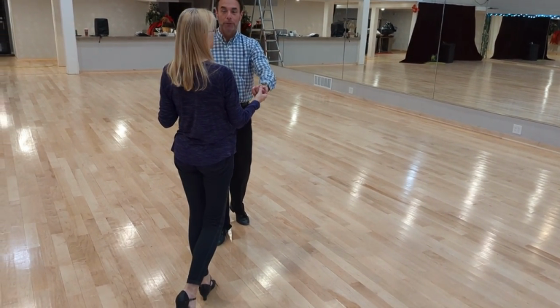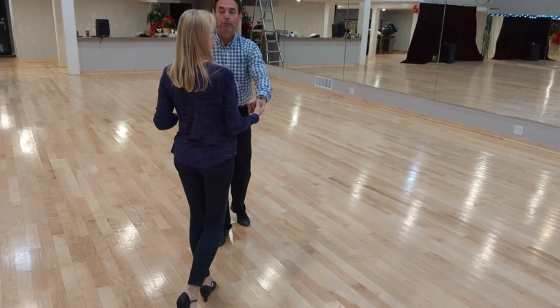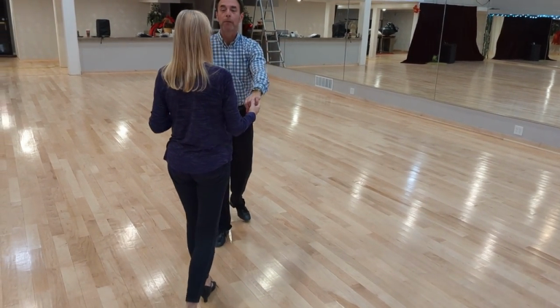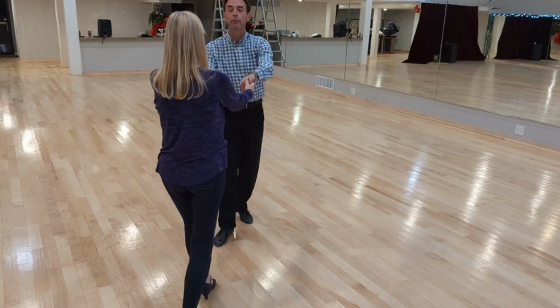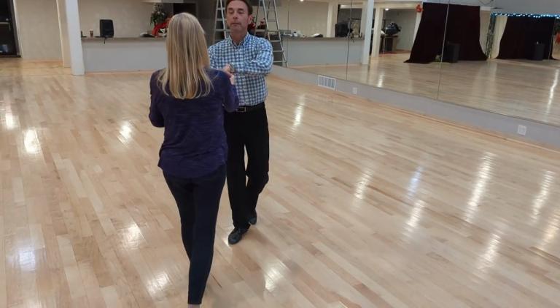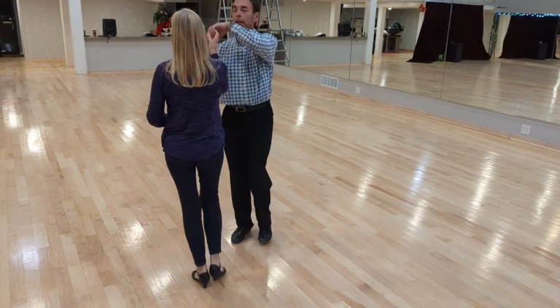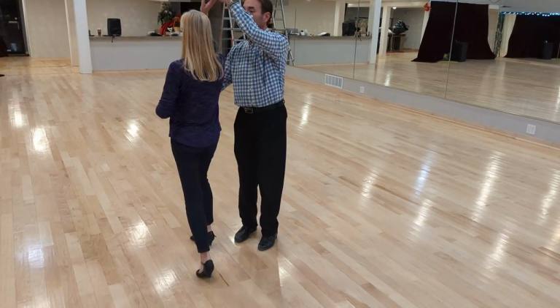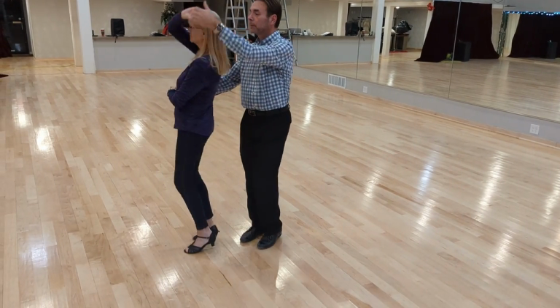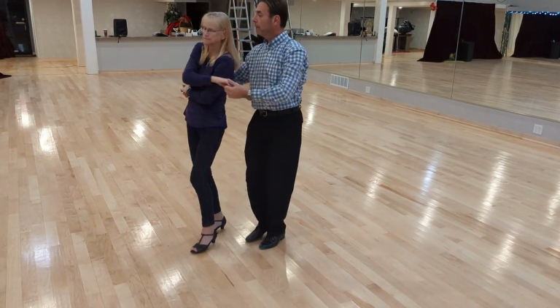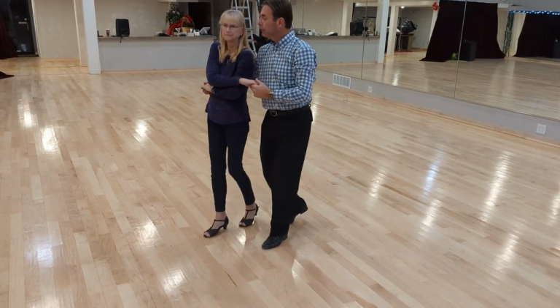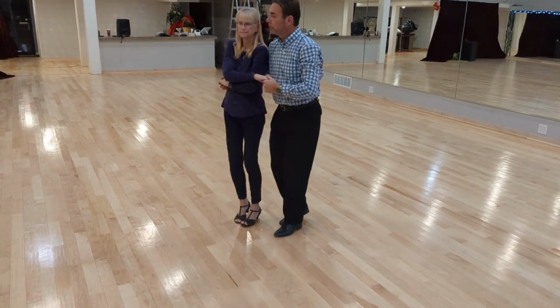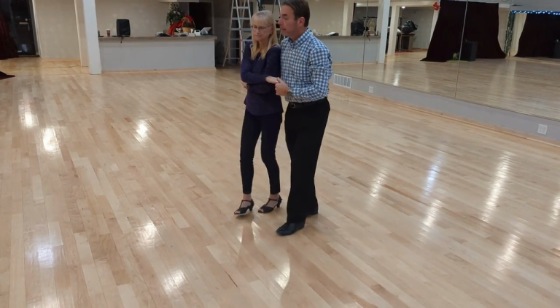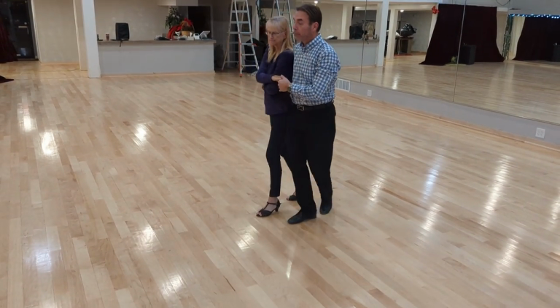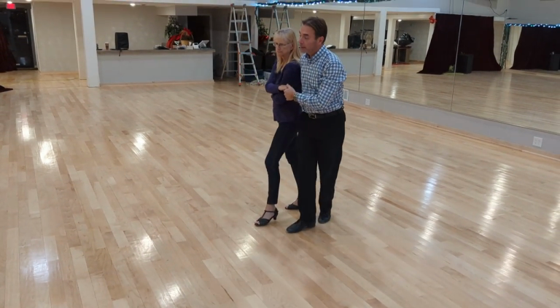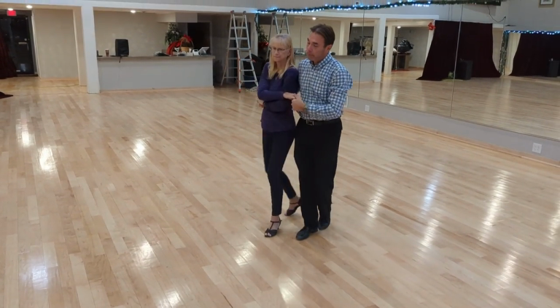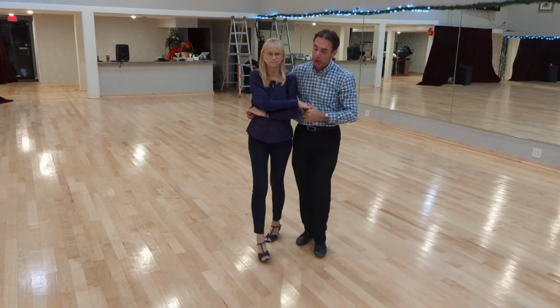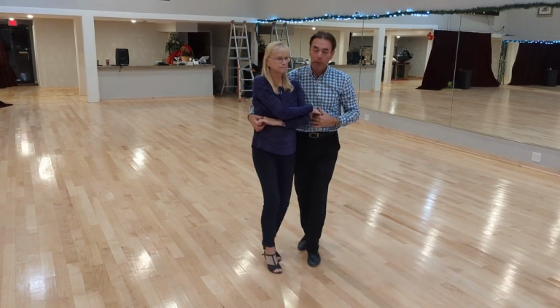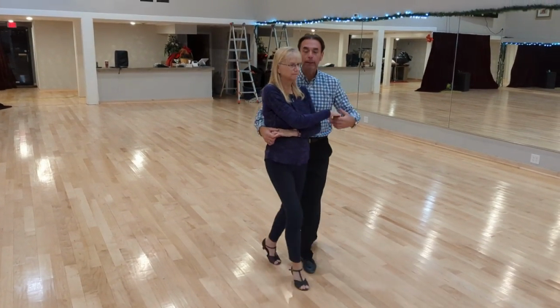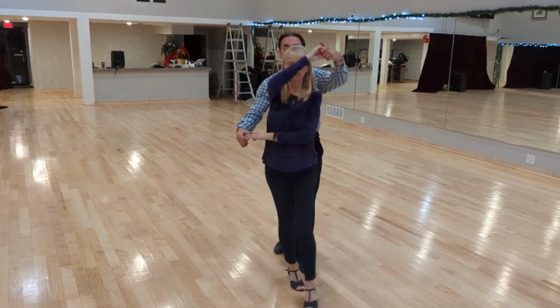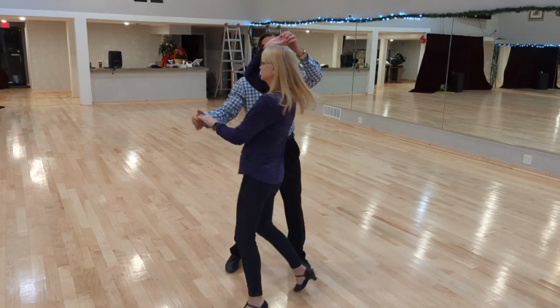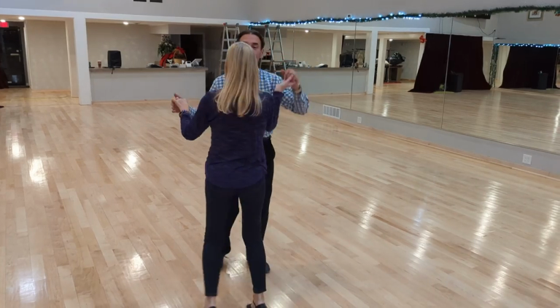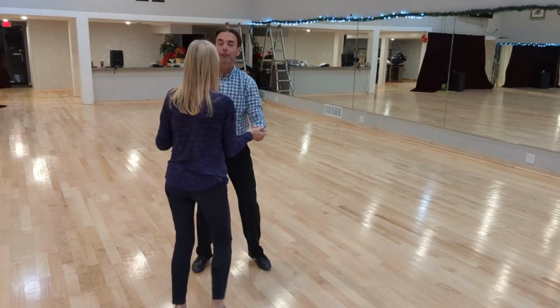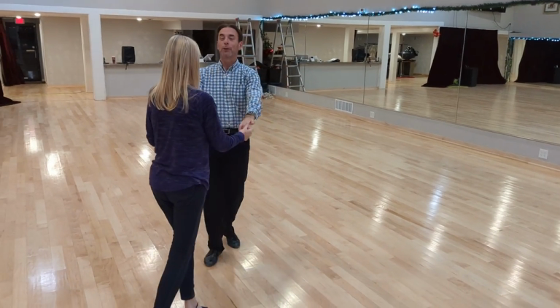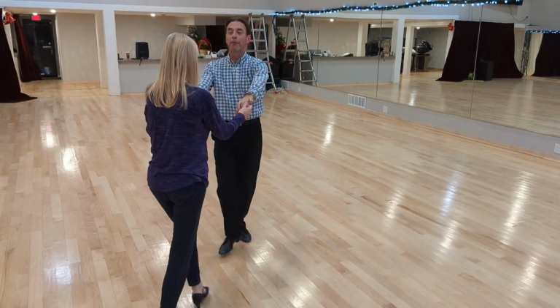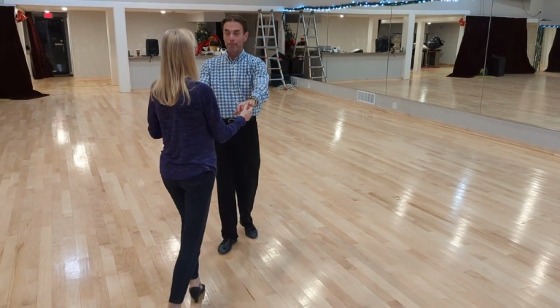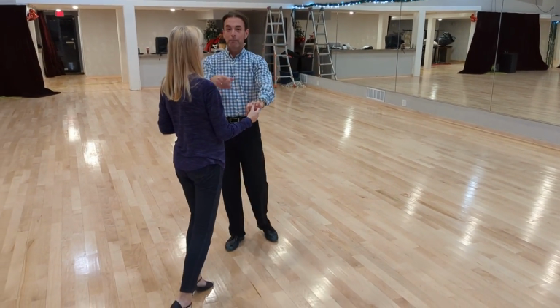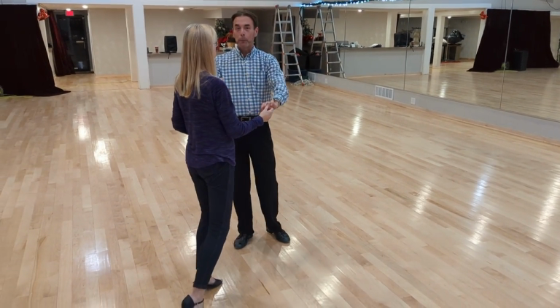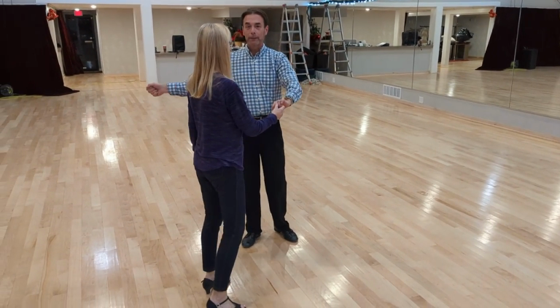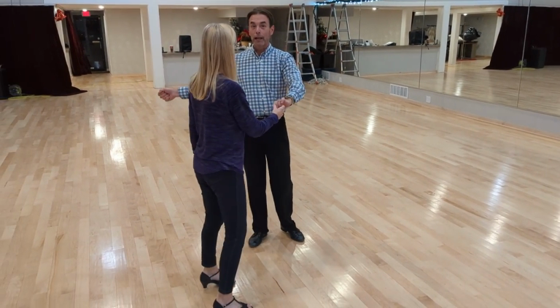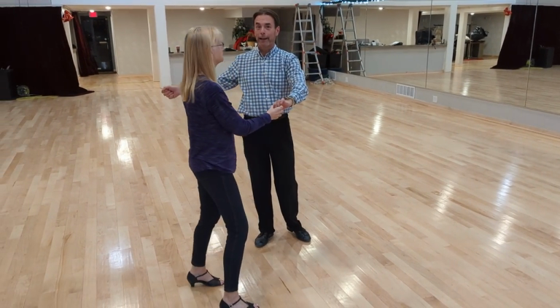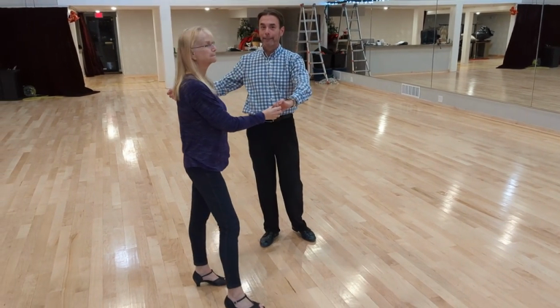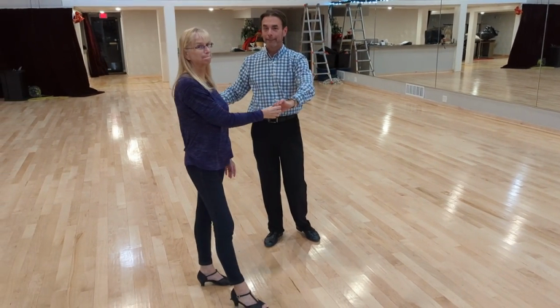Again, from that one, we do rock, step, trick, step, trick, step, rock, step. If I bring her to my right, then encourage her to go left by pulling the right hand.